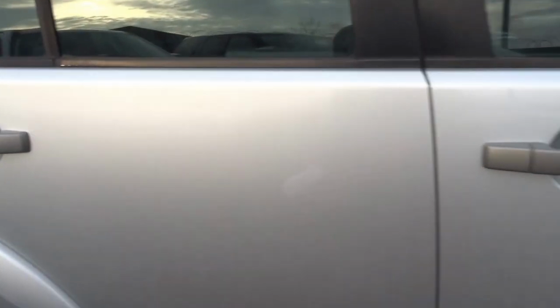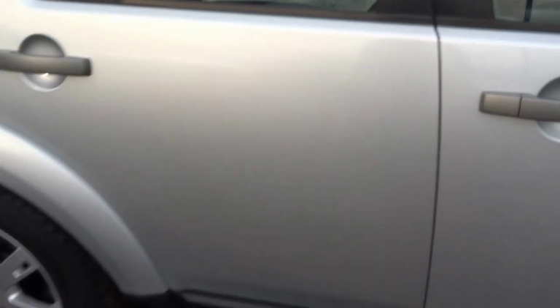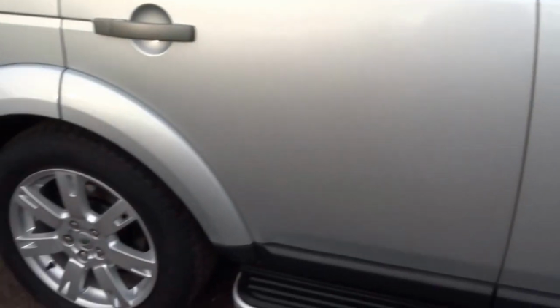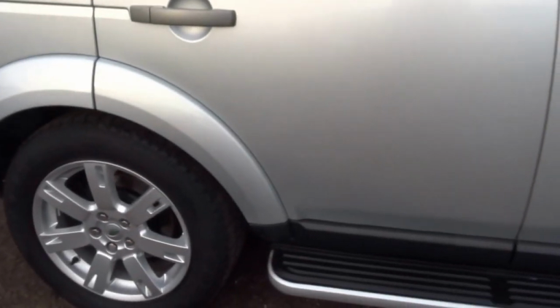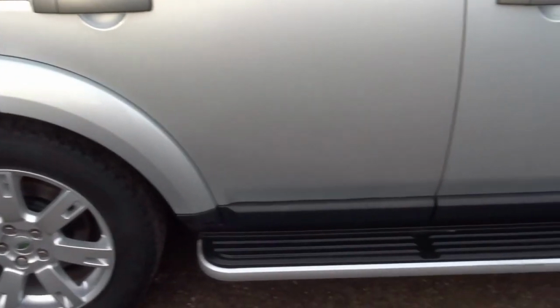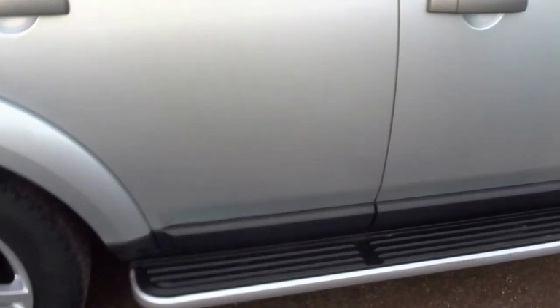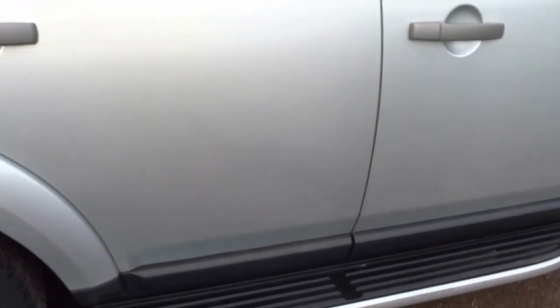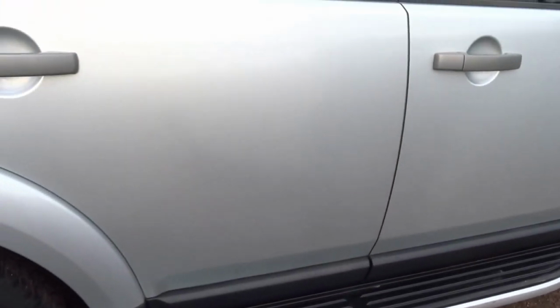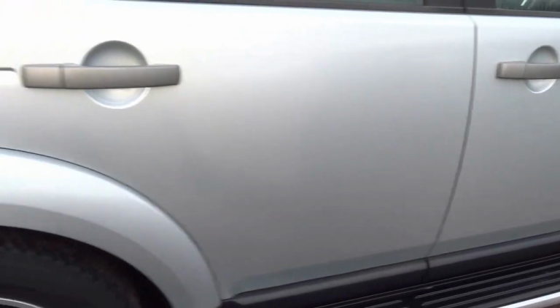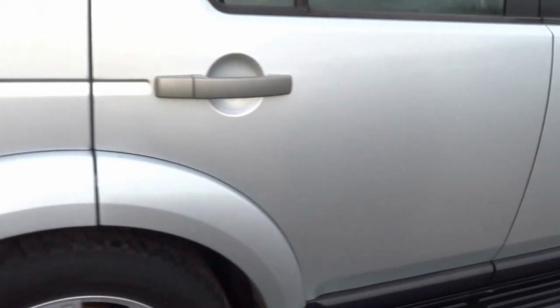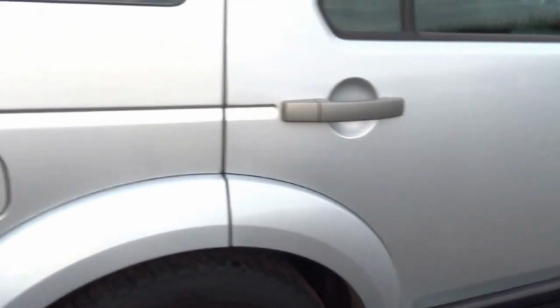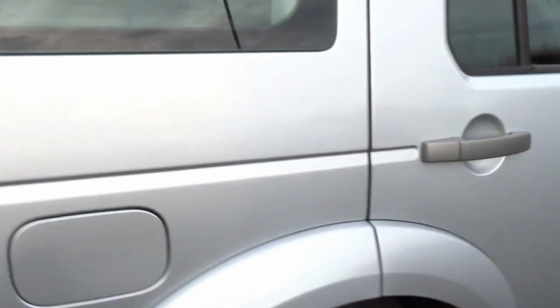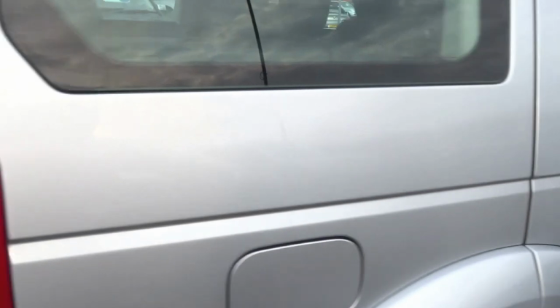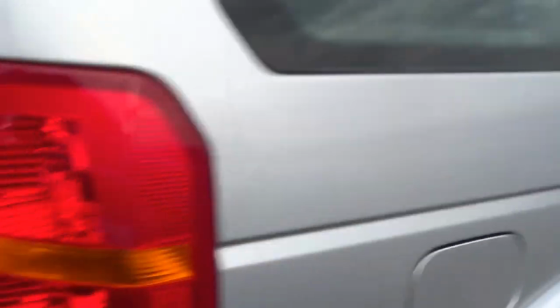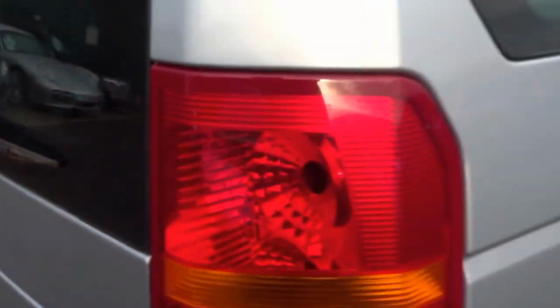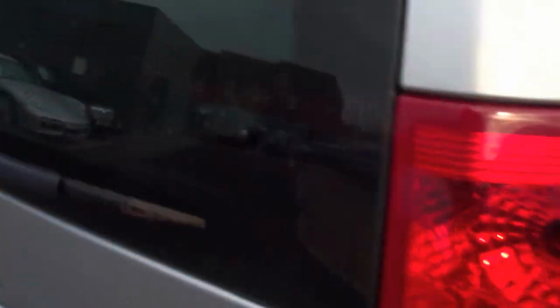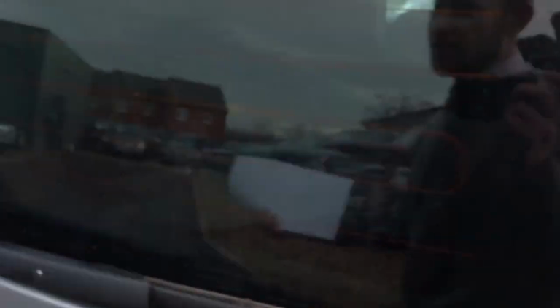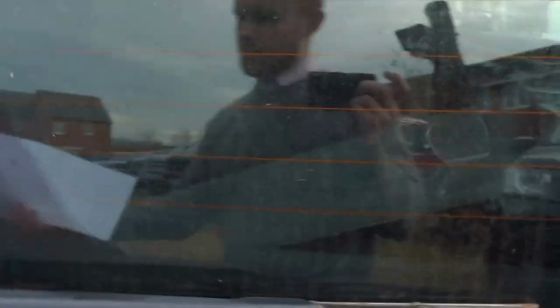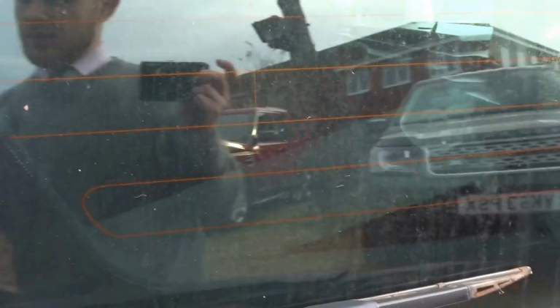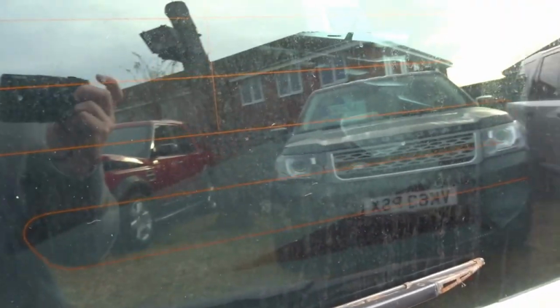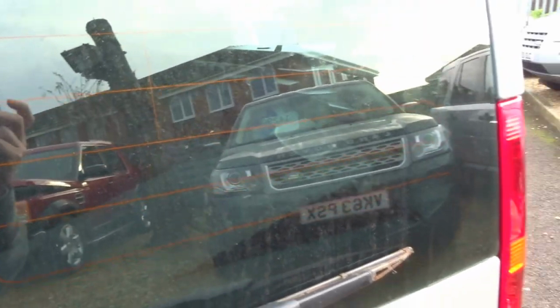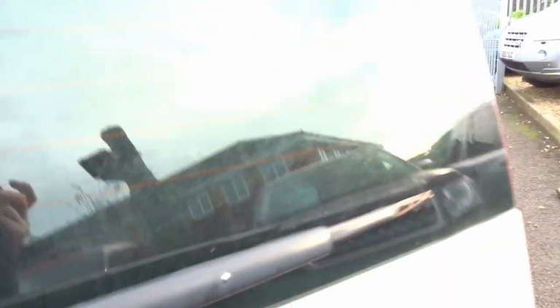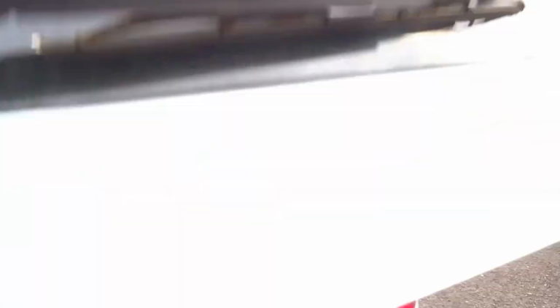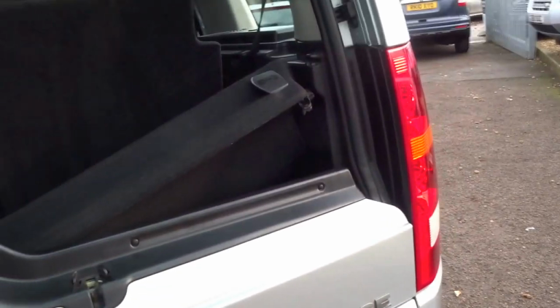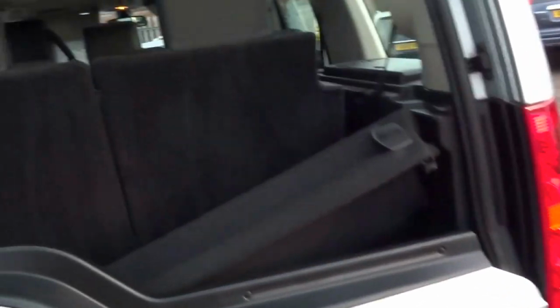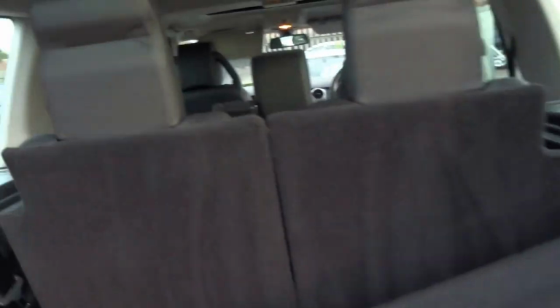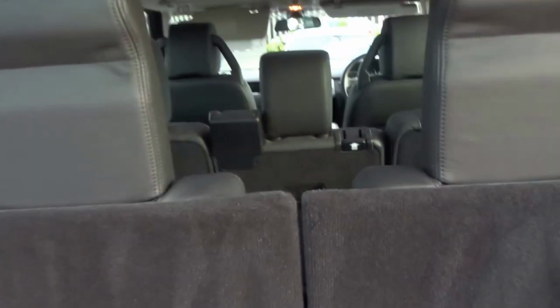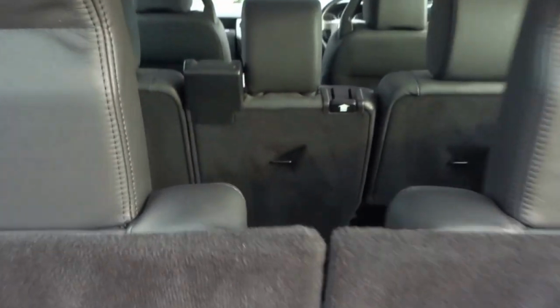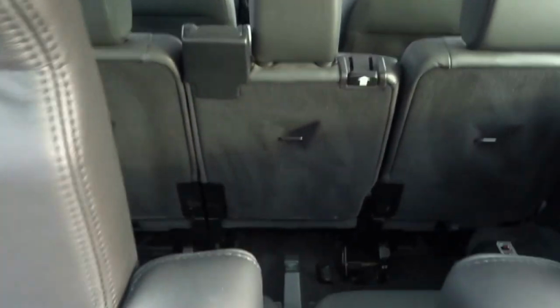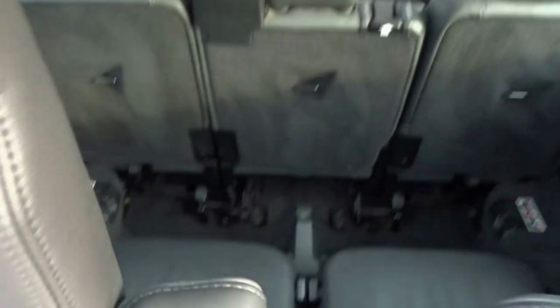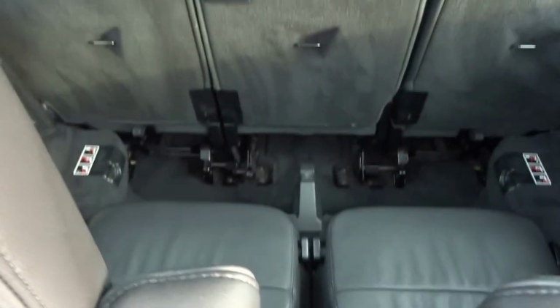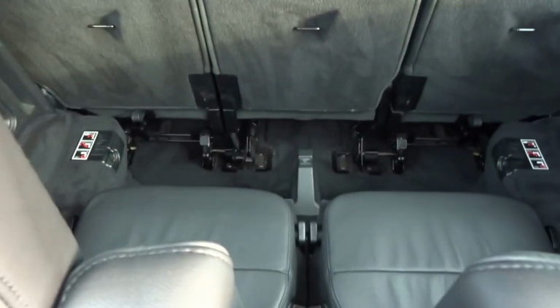Four good tyres on the car and it's got the side steps. It's only done 60,000 miles and, being a Discovery, it's also got the seven seats.